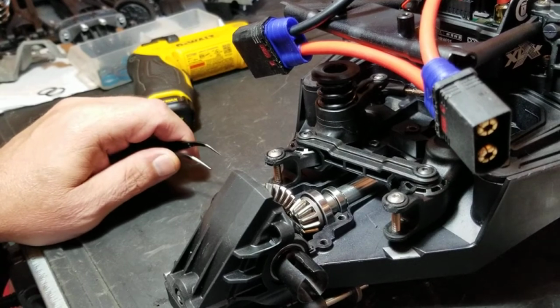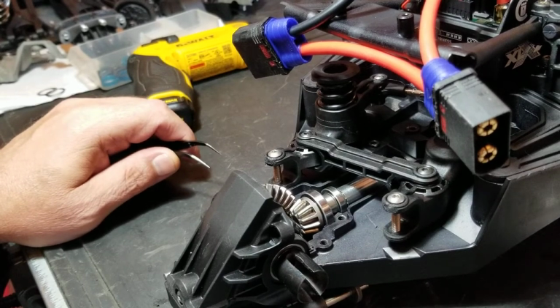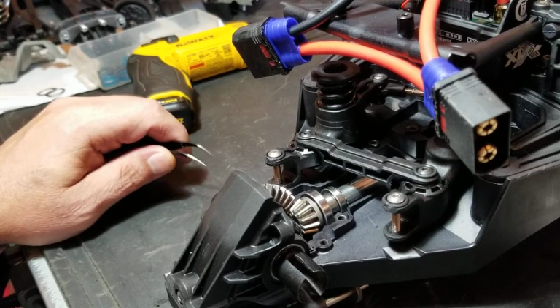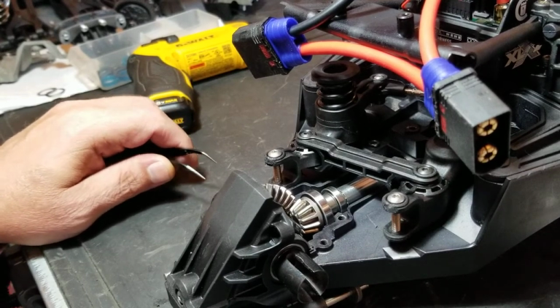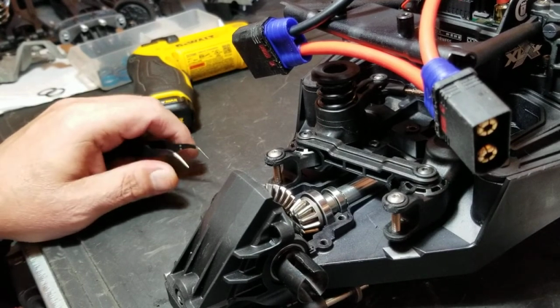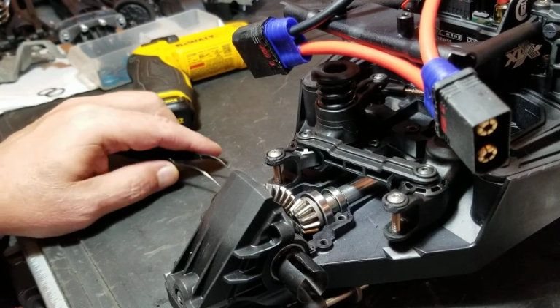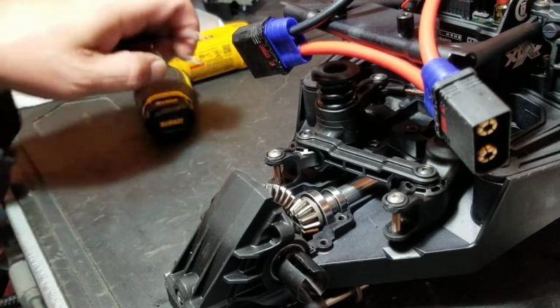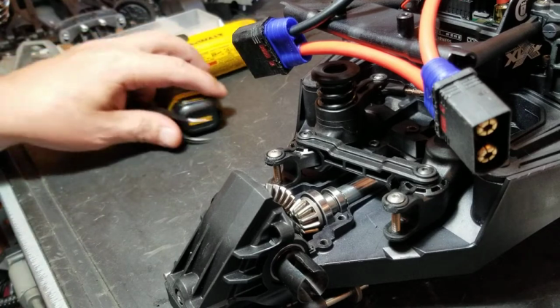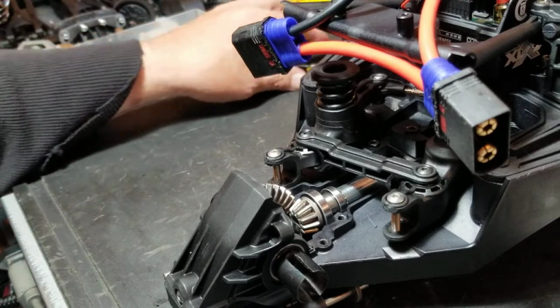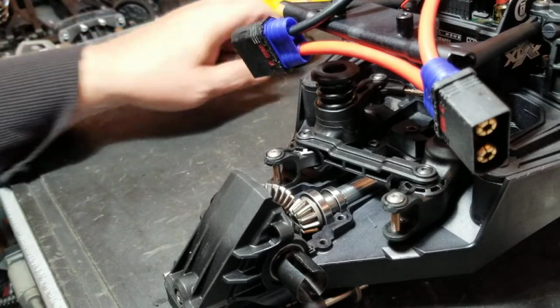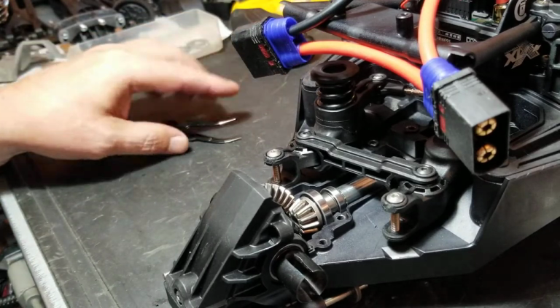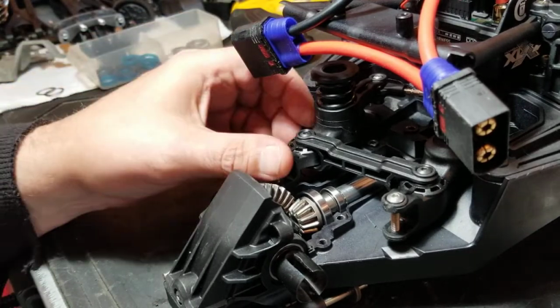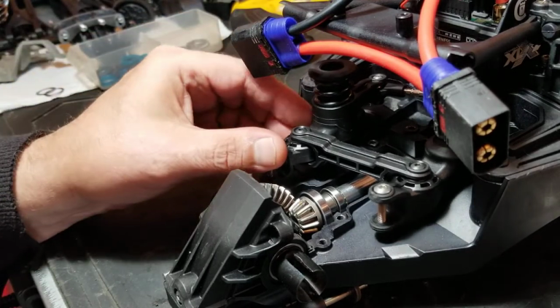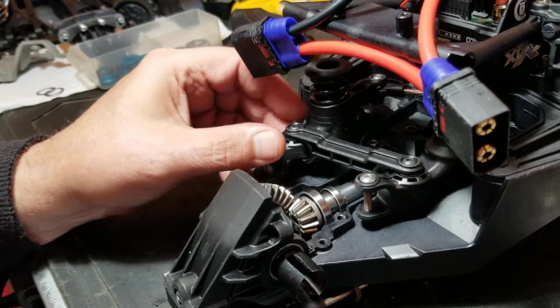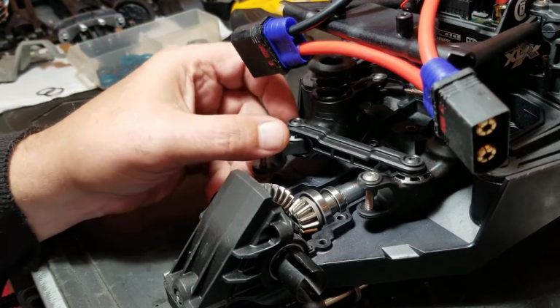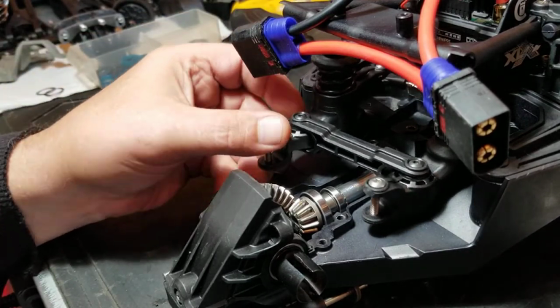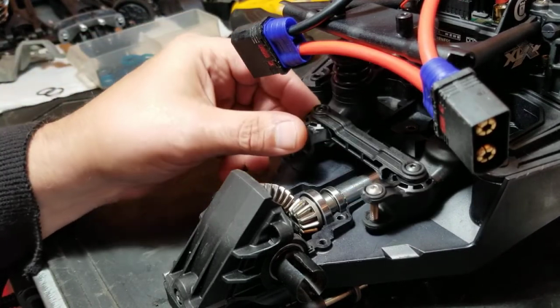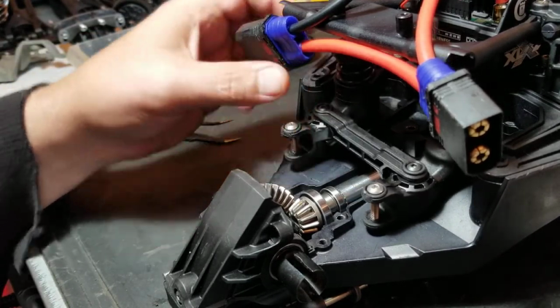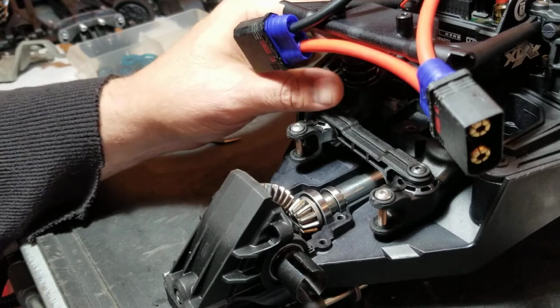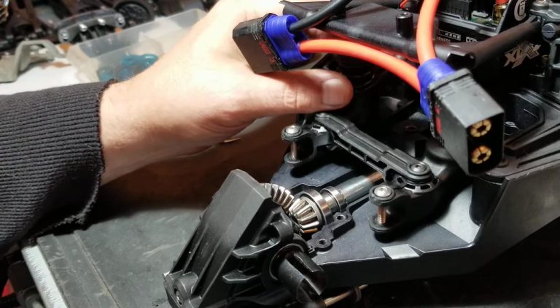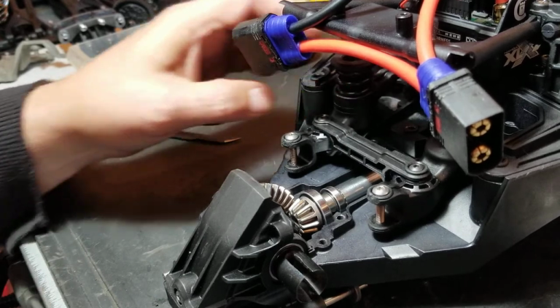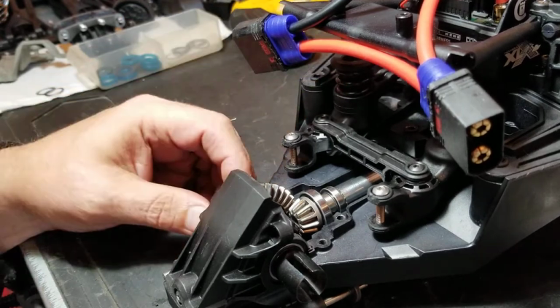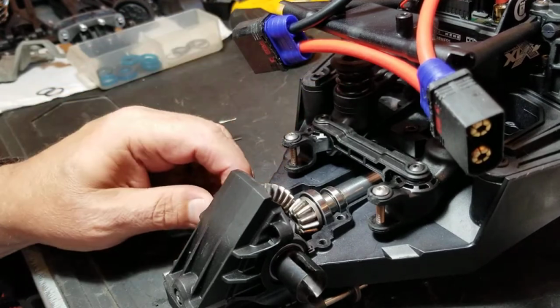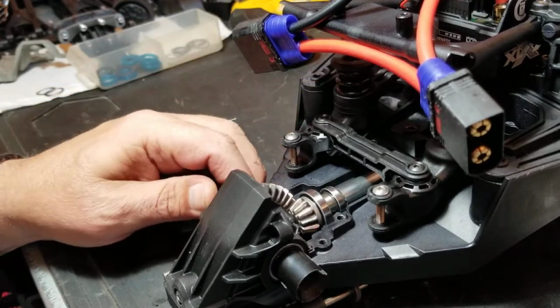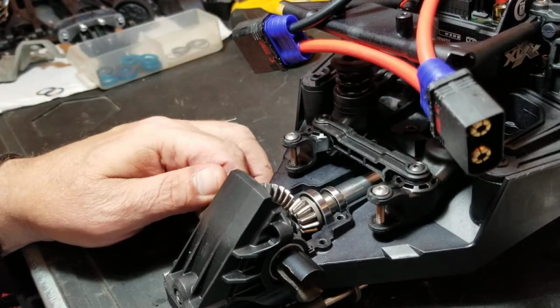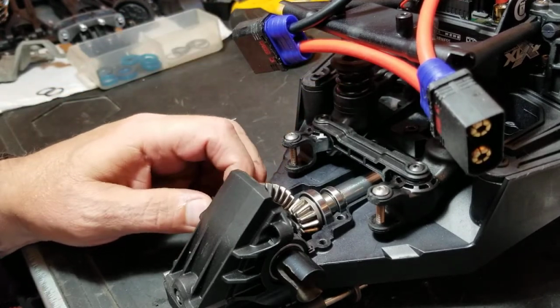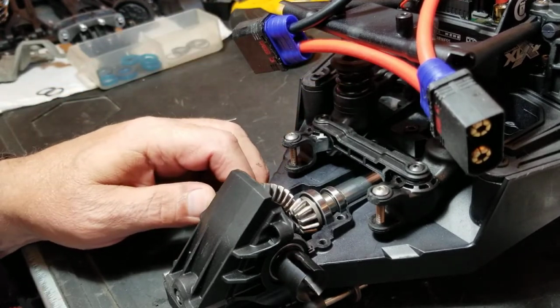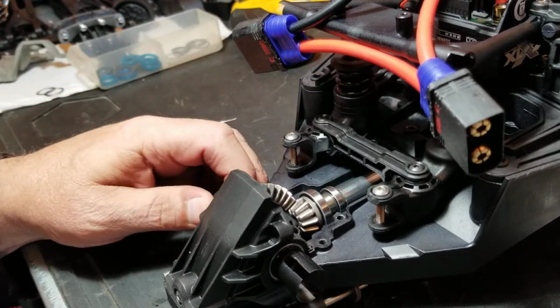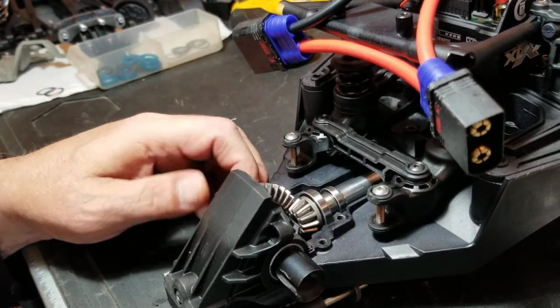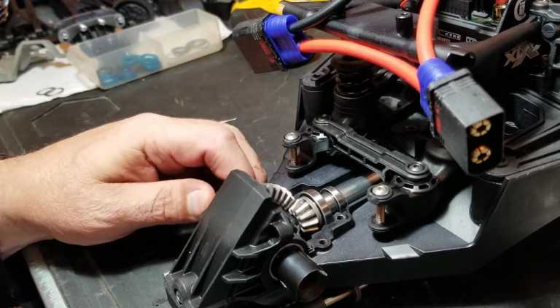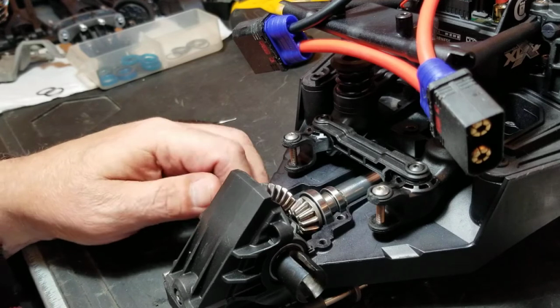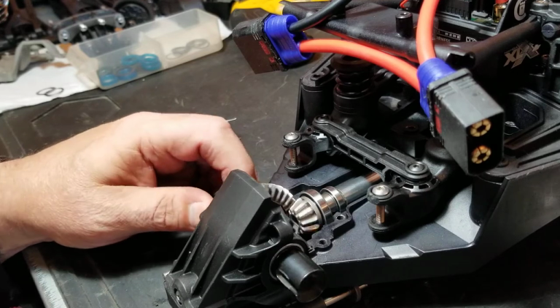Hey guys, working on another X-Maxx here. Just thought I'd make another short video on gear shimming. This one's got a few miles on it, just doing a rebuild and a dye job on it.